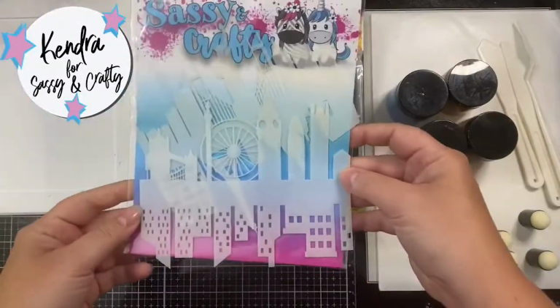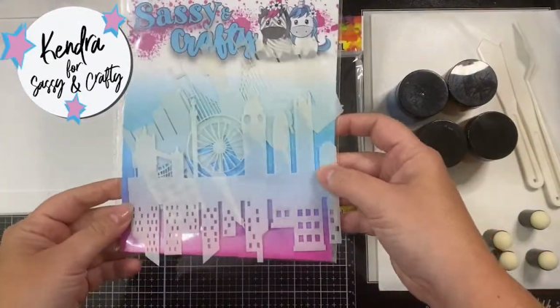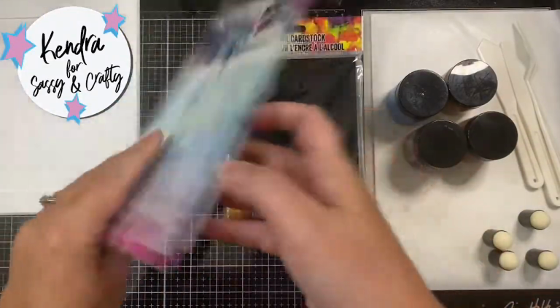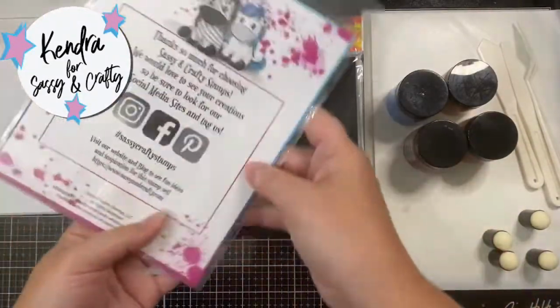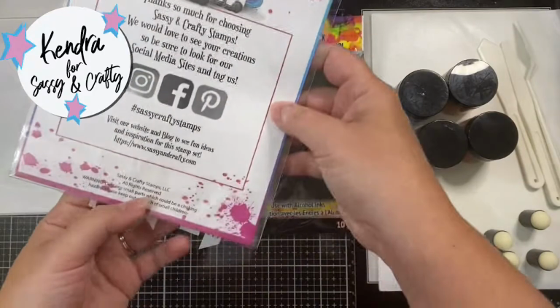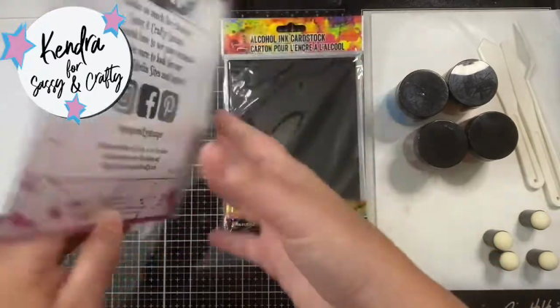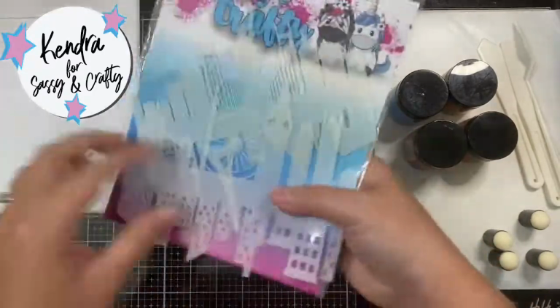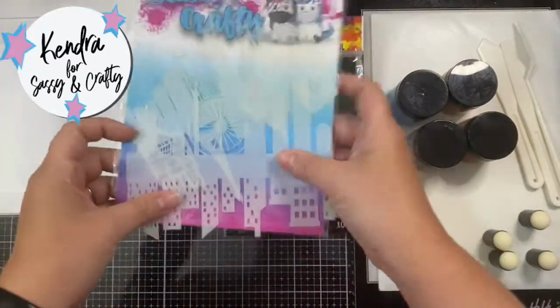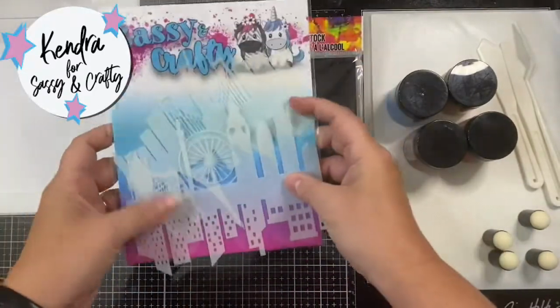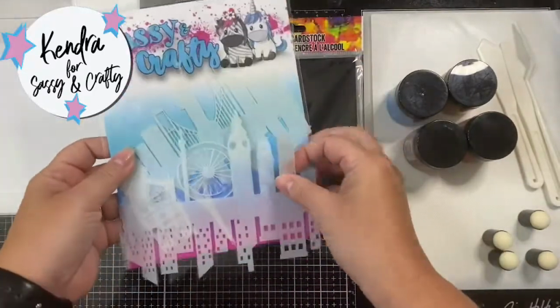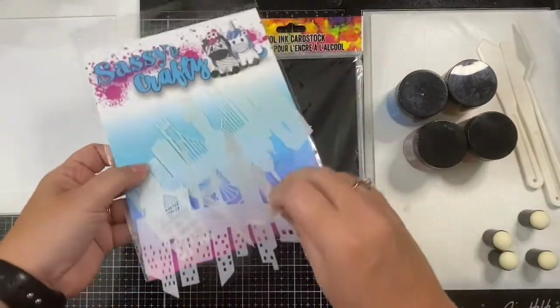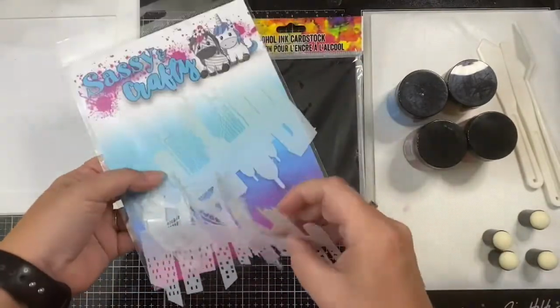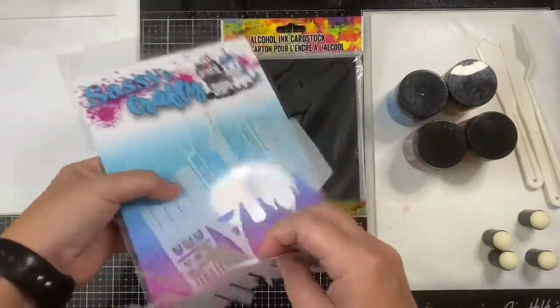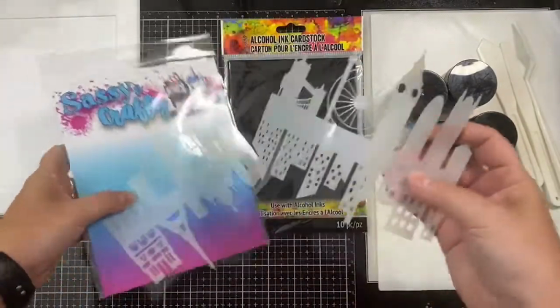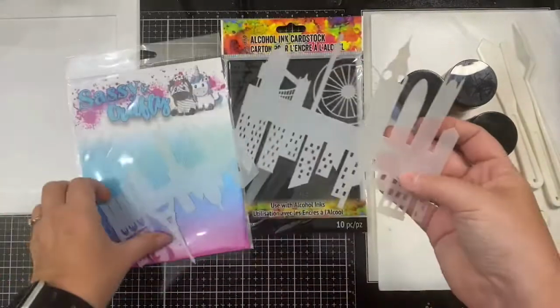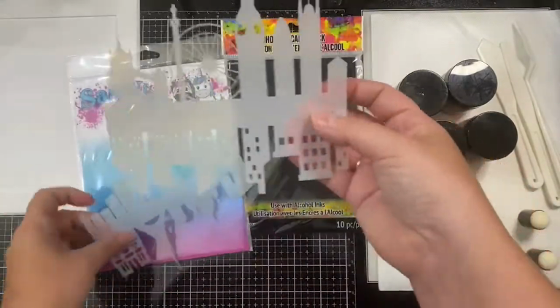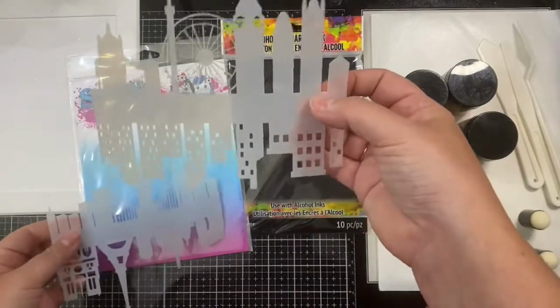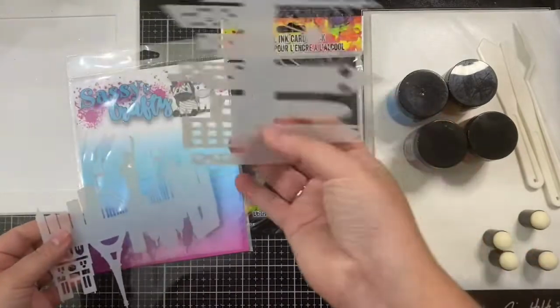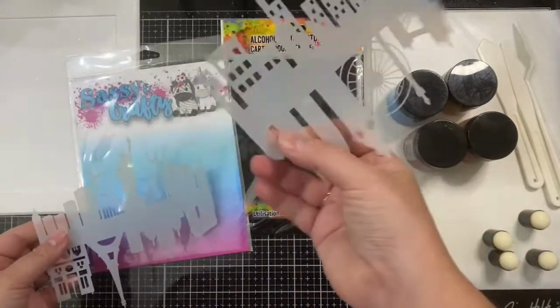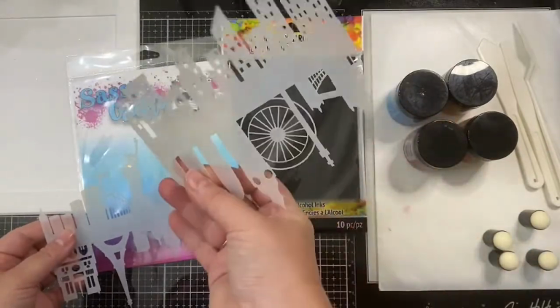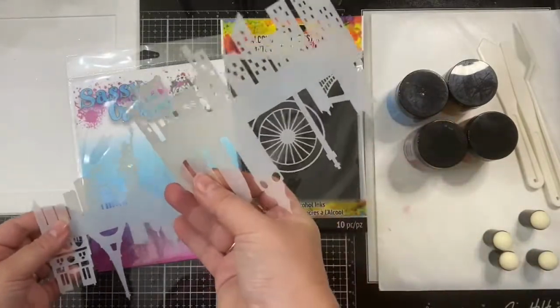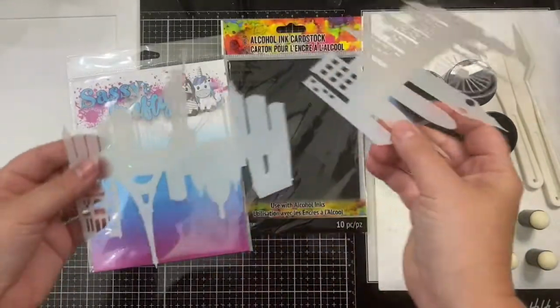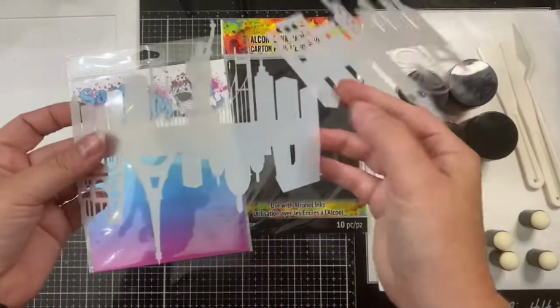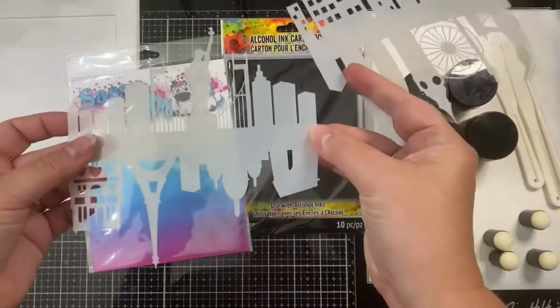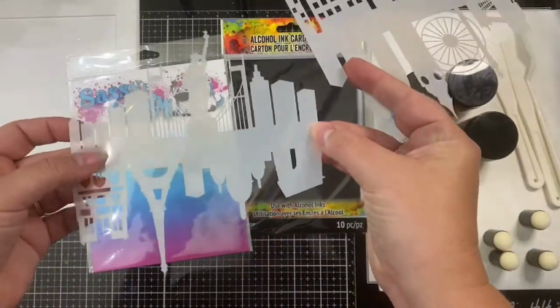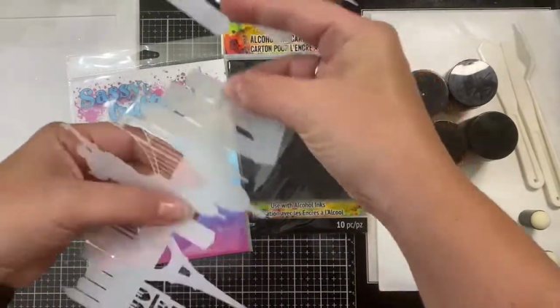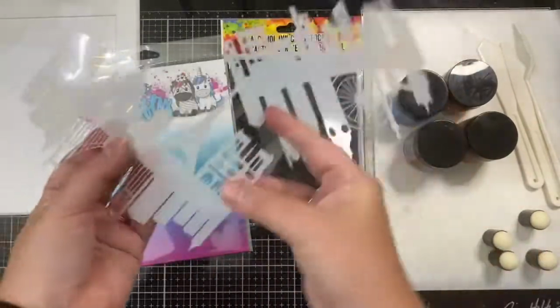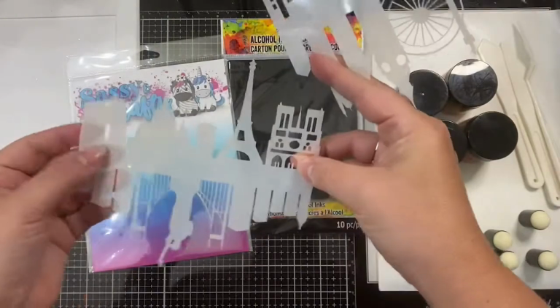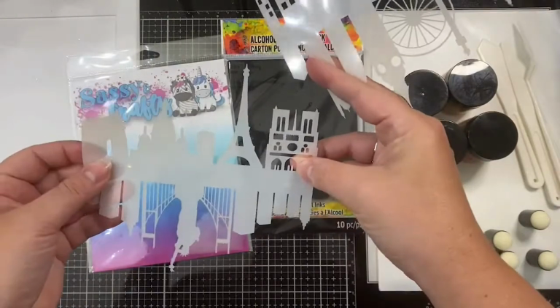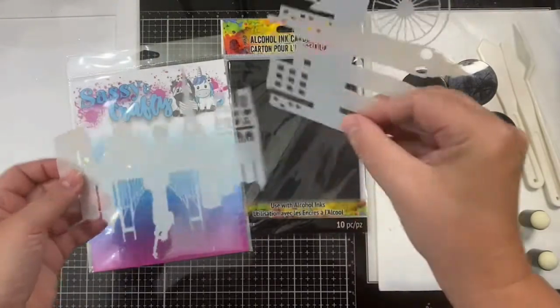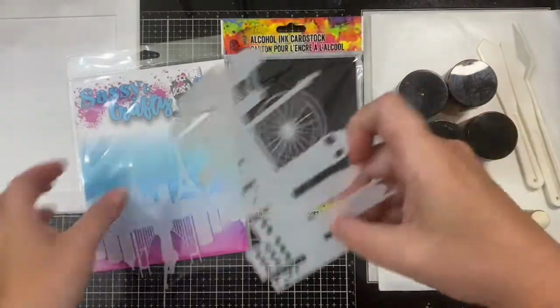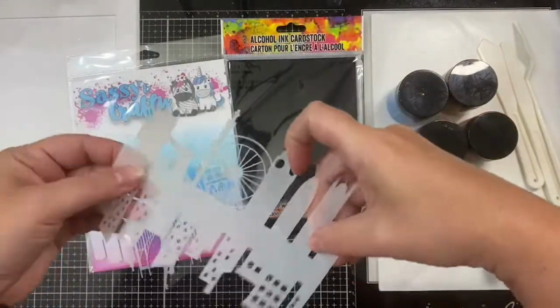Hello everyone, it's Kendra for Sassy and Crafty, and today I'm sharing a sunset scene card that I made using this cityscape stencil set. I'll also be using the Storms Do Not Last intimate stamp set from Sassy and Crafty.